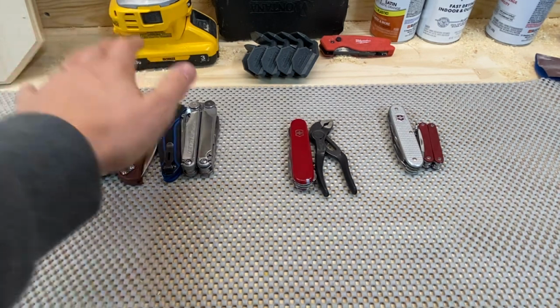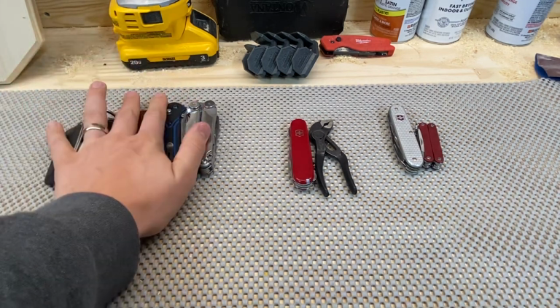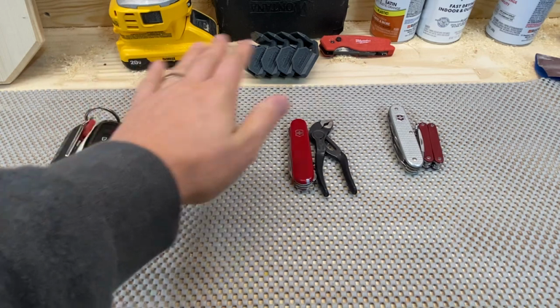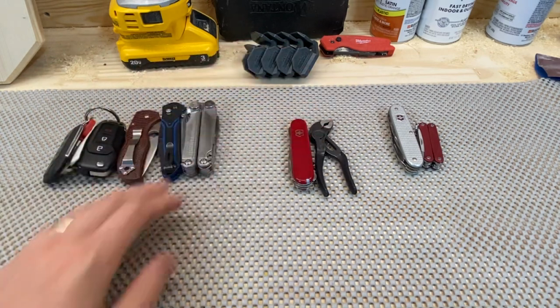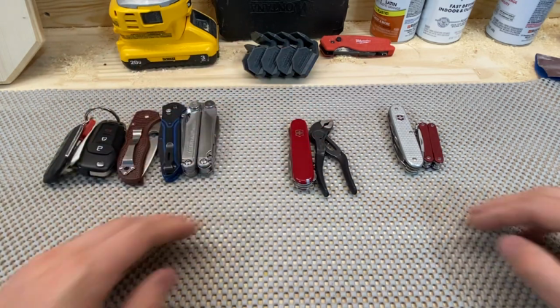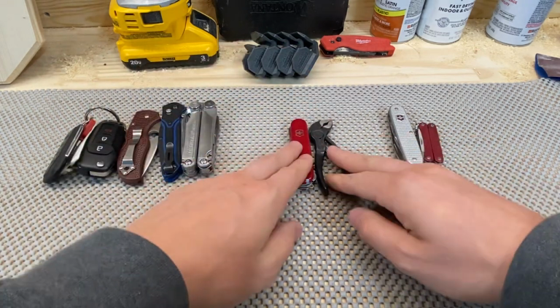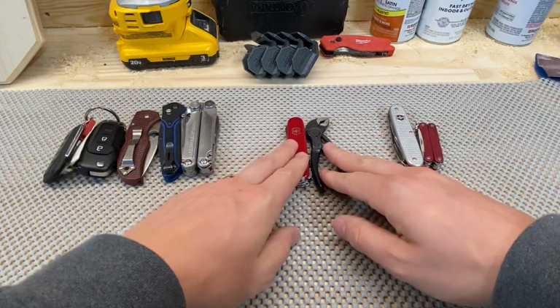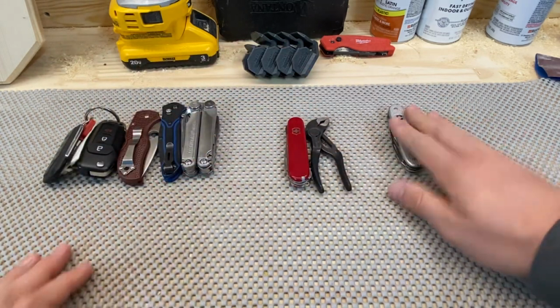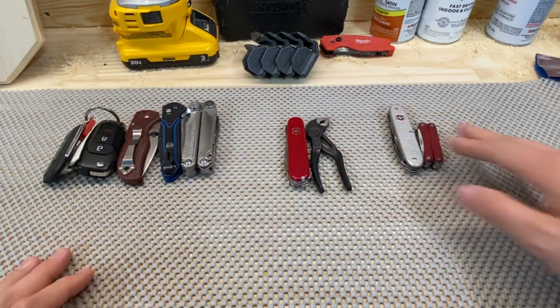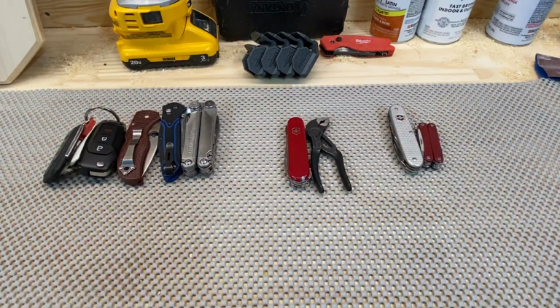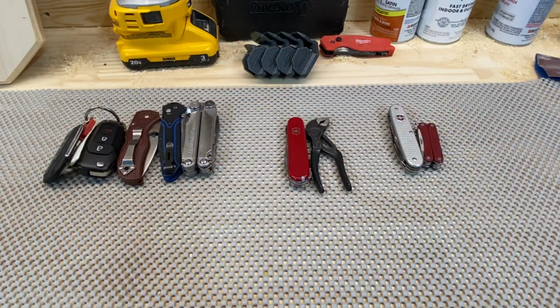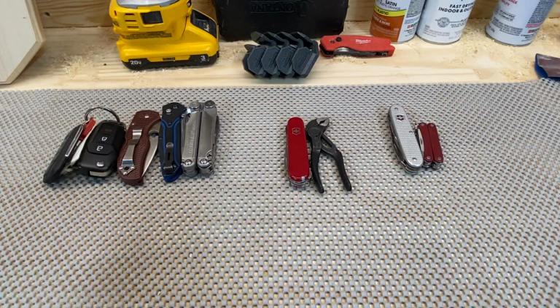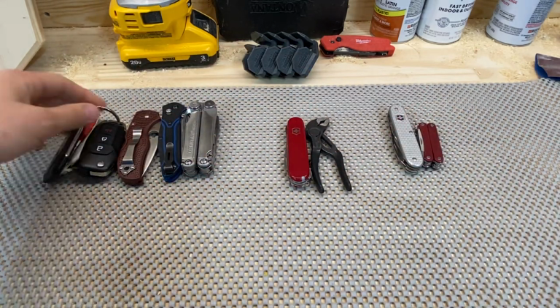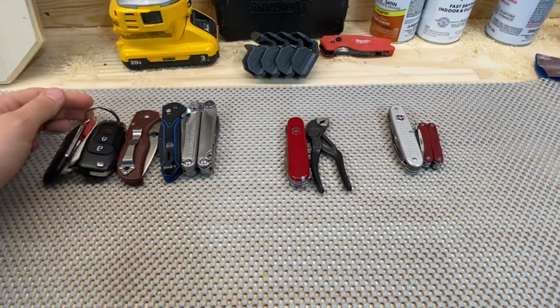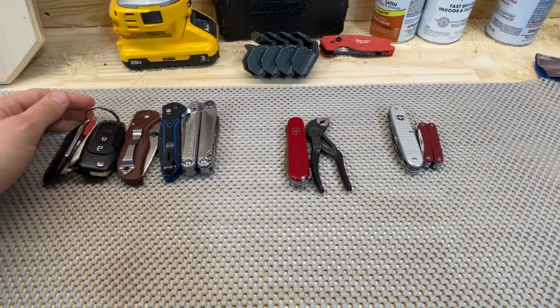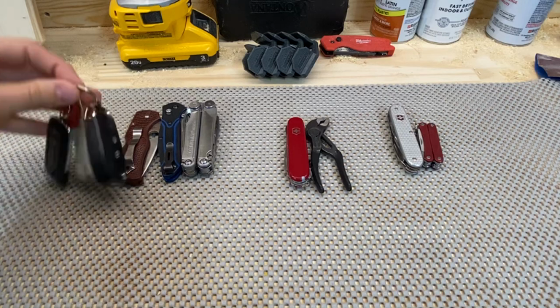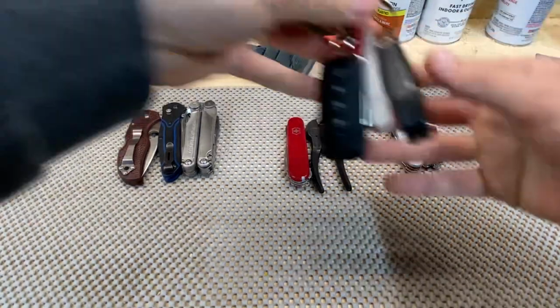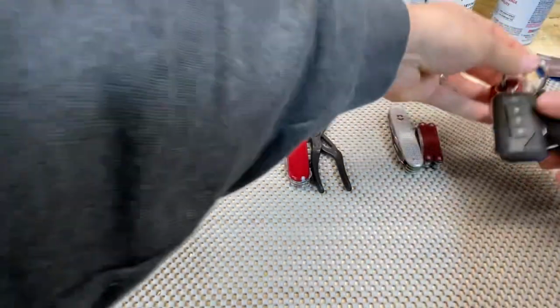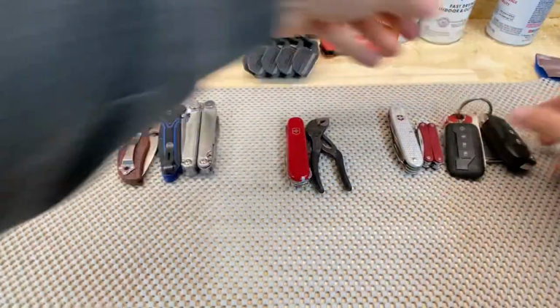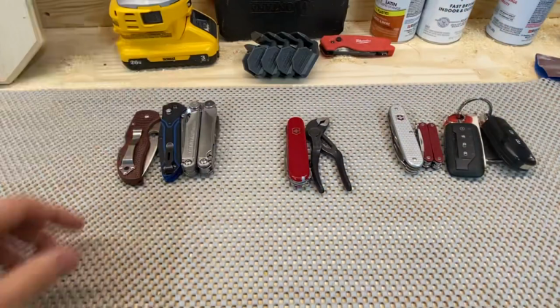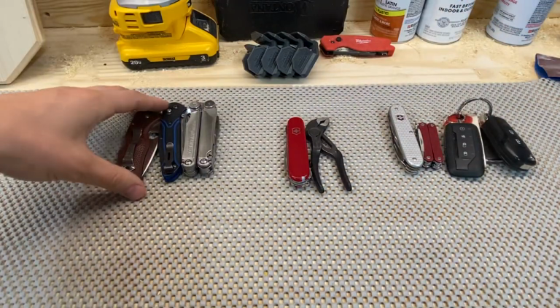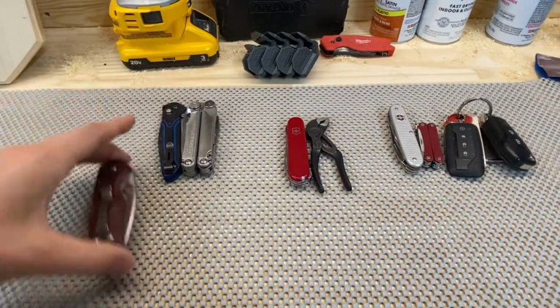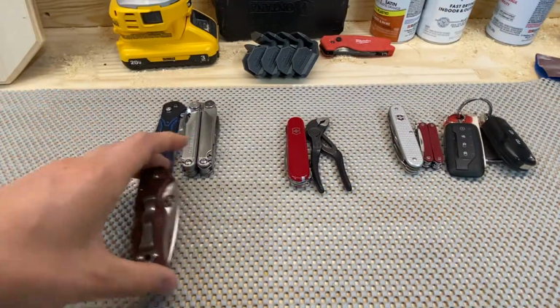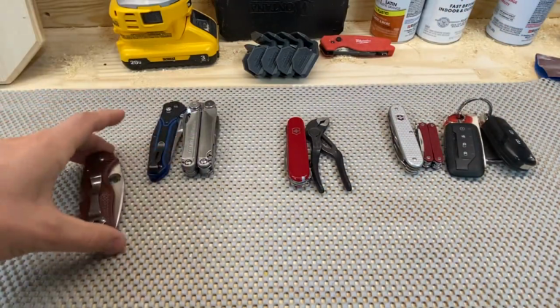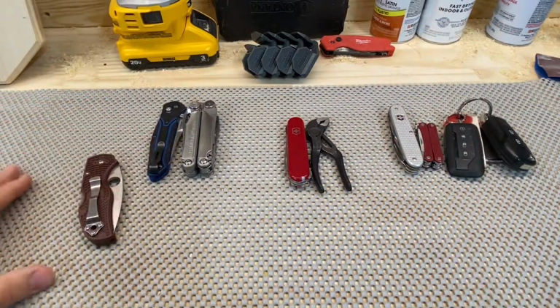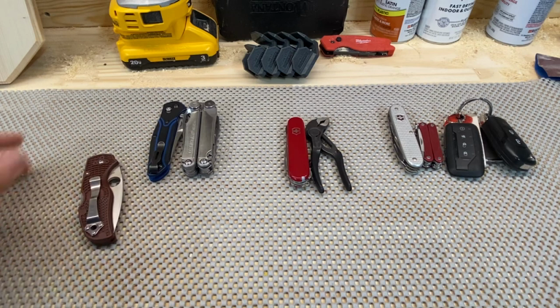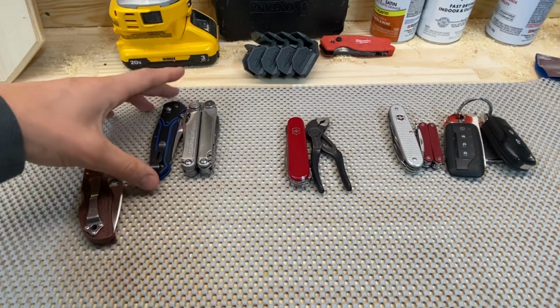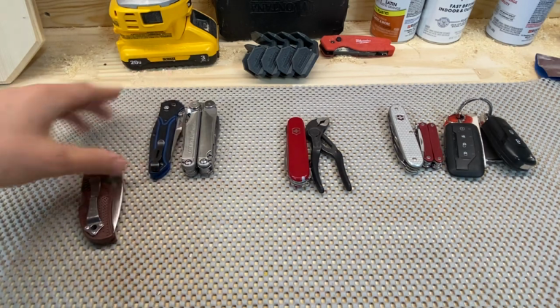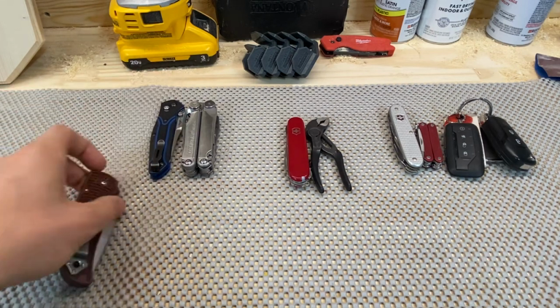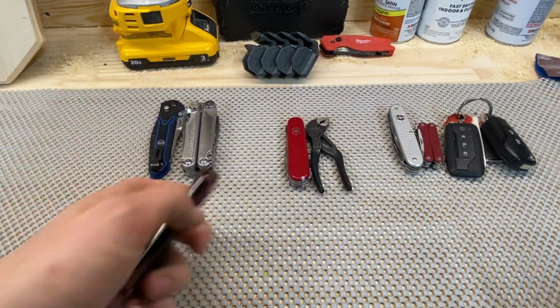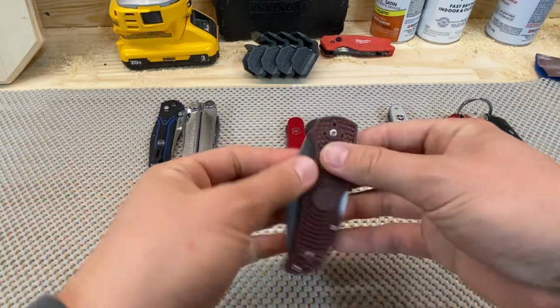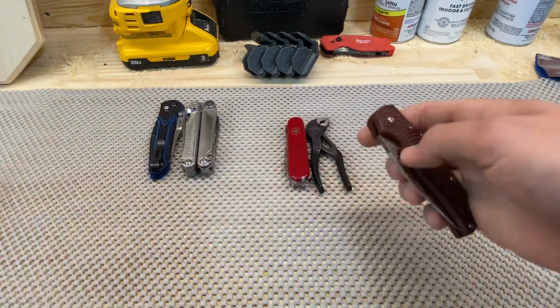We'll talk about highlights, a little bit of both, and Hotspots. Starting out with the highlights — well, sorry, that is a hotspot. Starting out with the highlights: the S90V Native 5 is just an awesome knife.